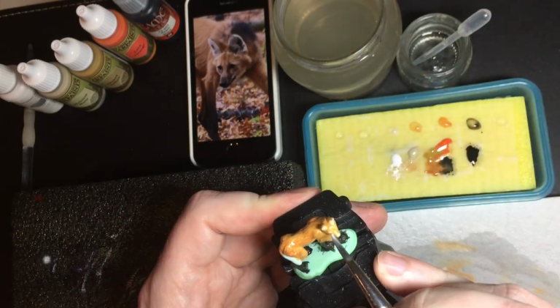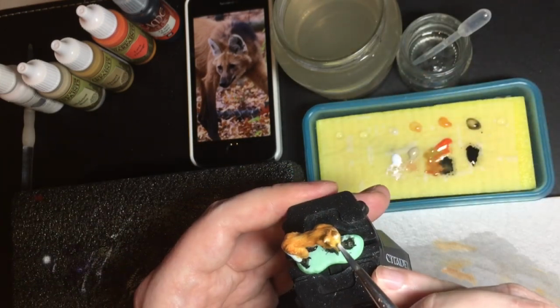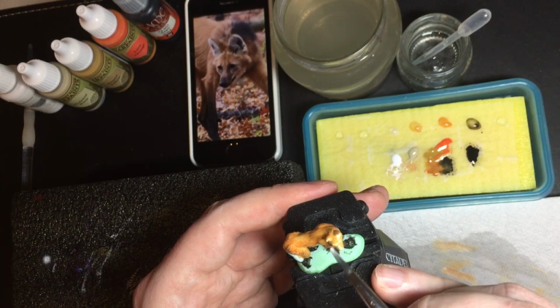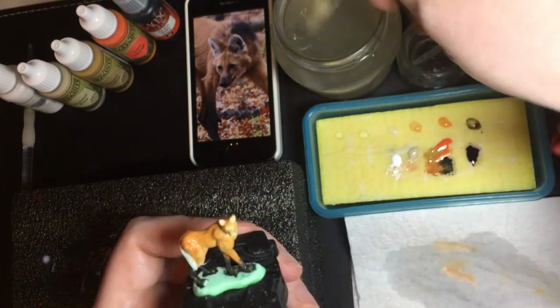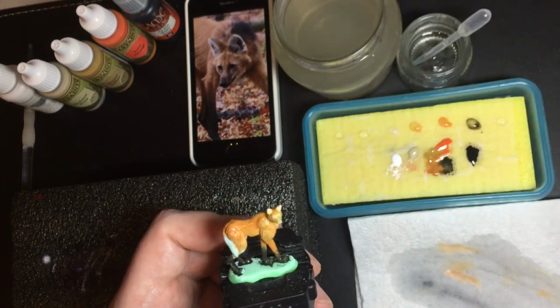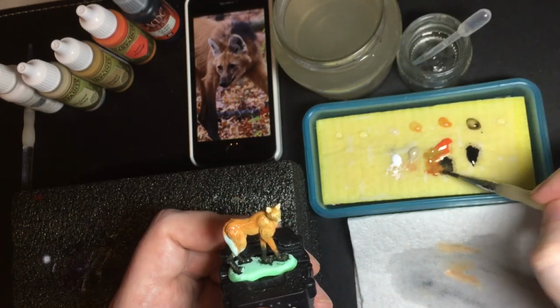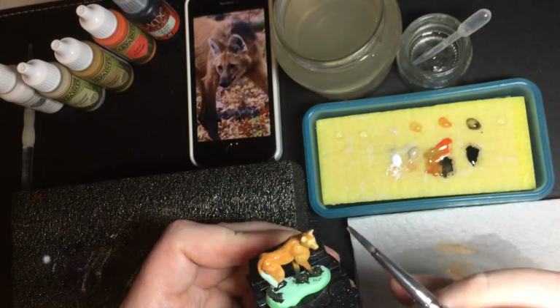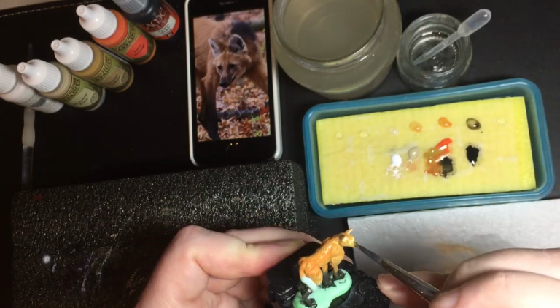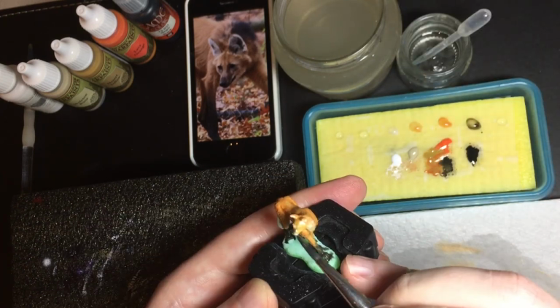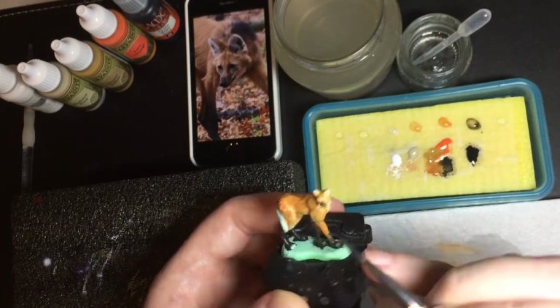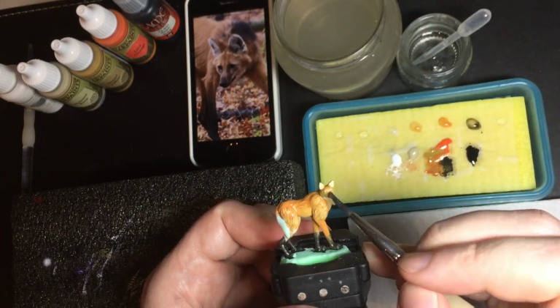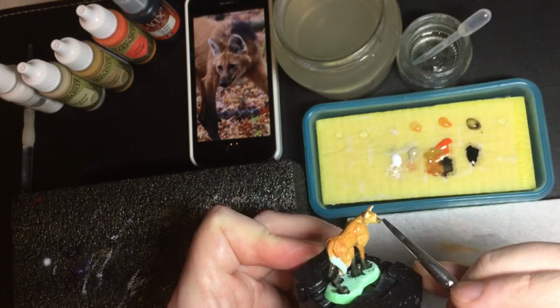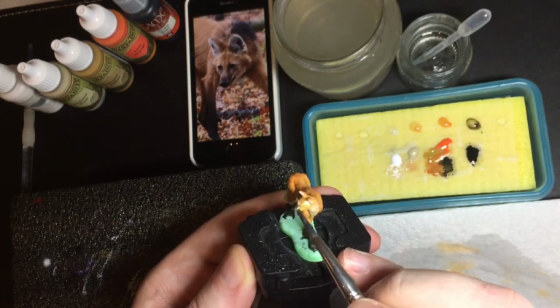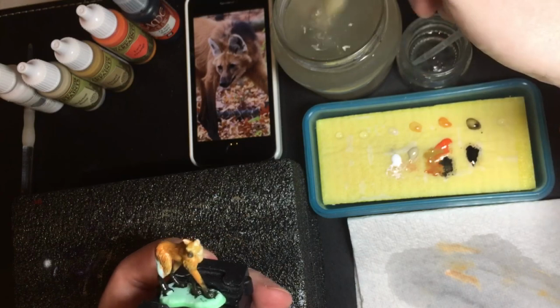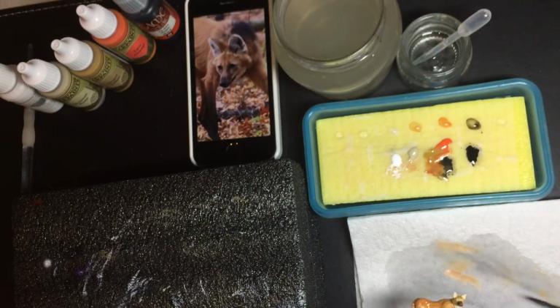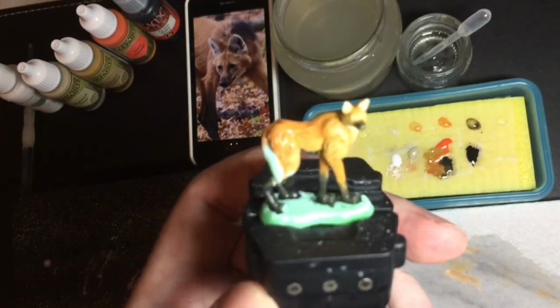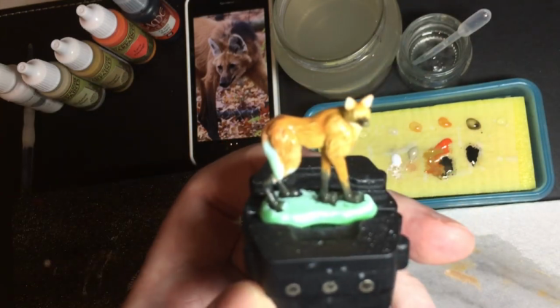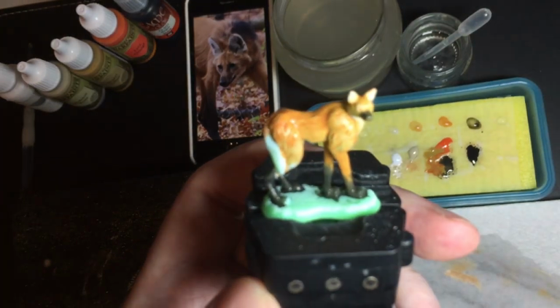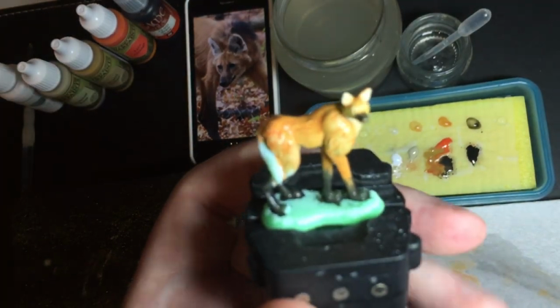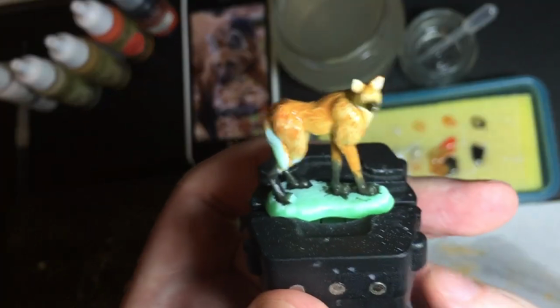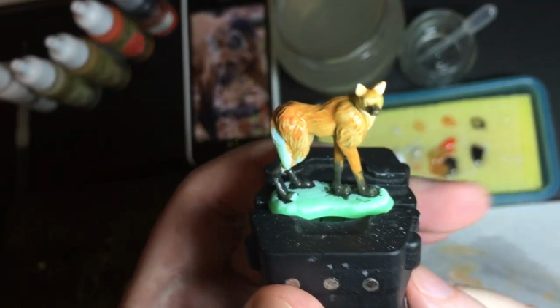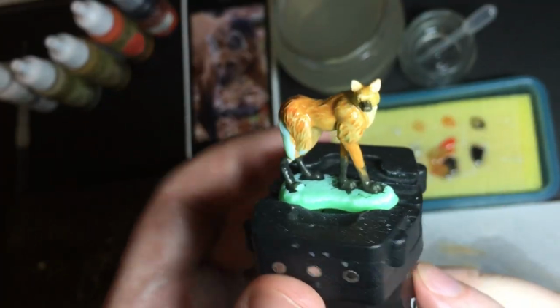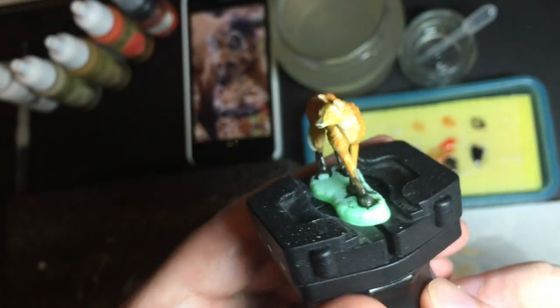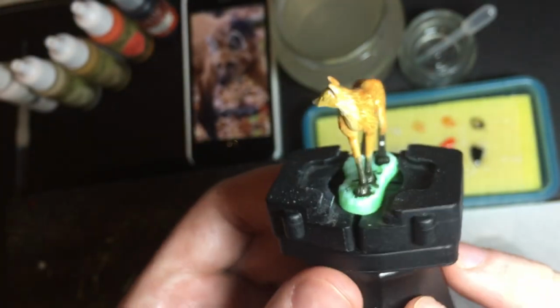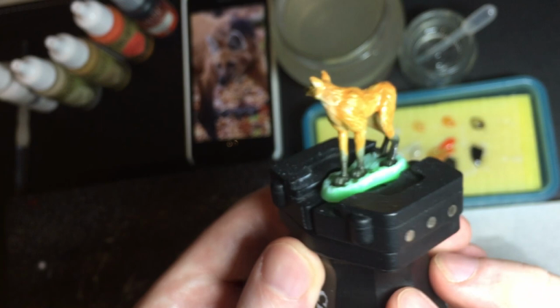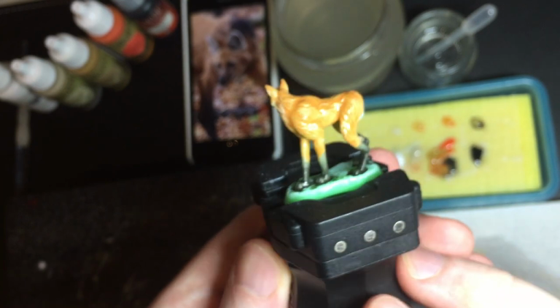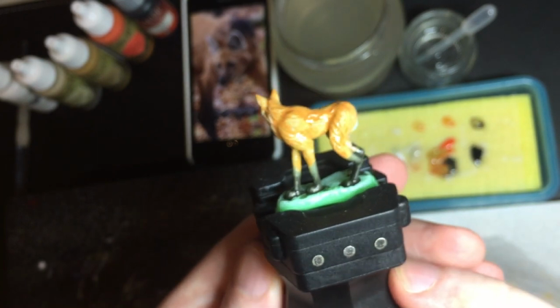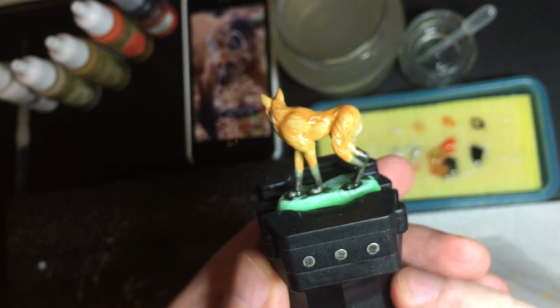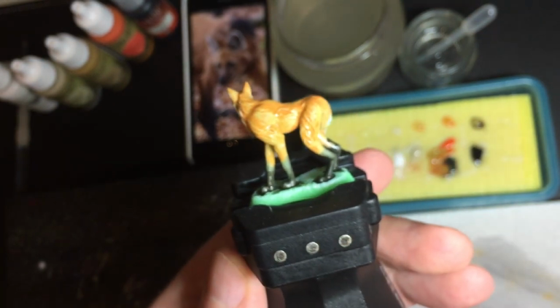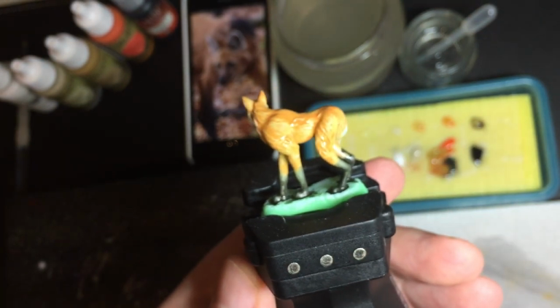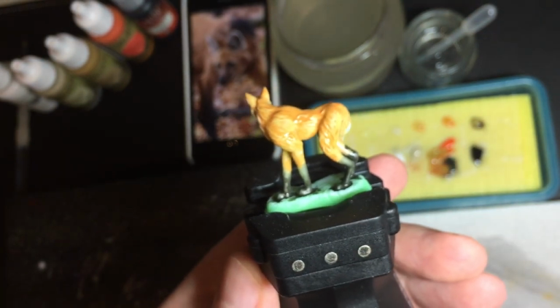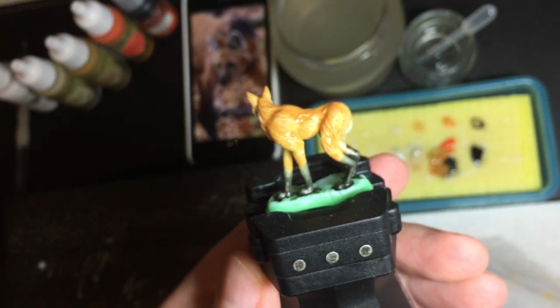I'm using black and white, orange, ochre and a cream colour. That's the progress after the first base coat.